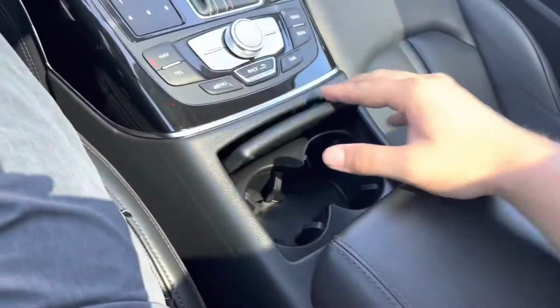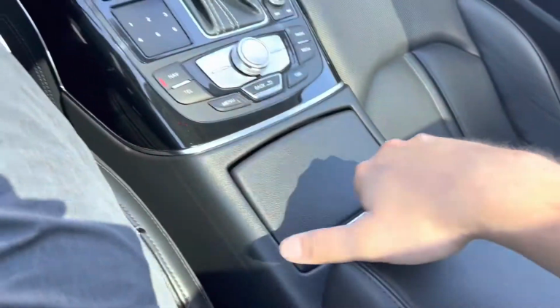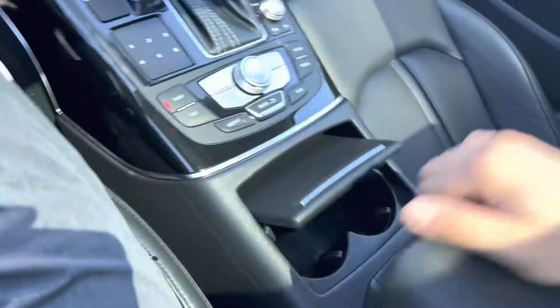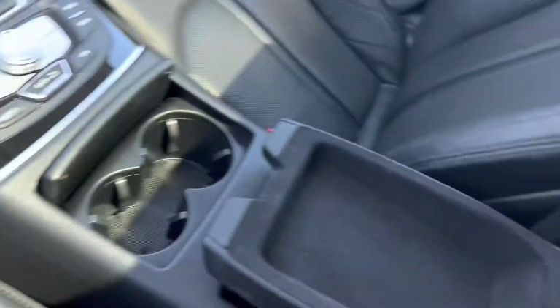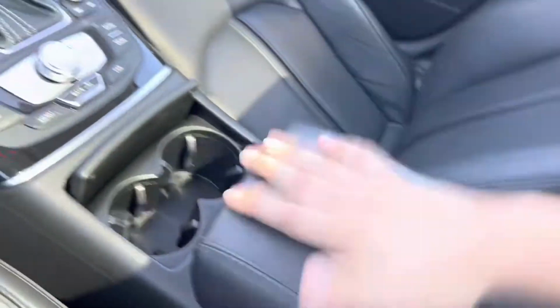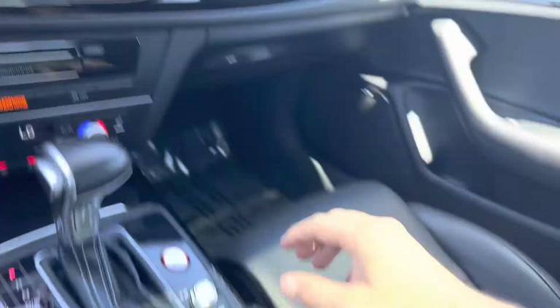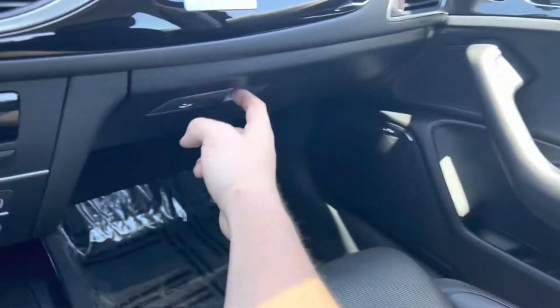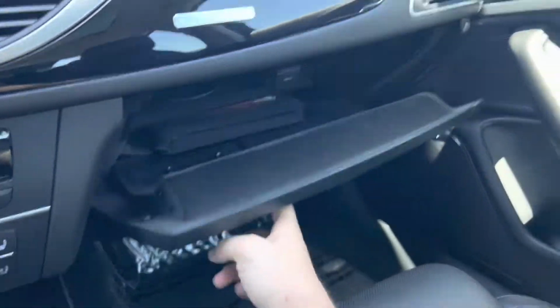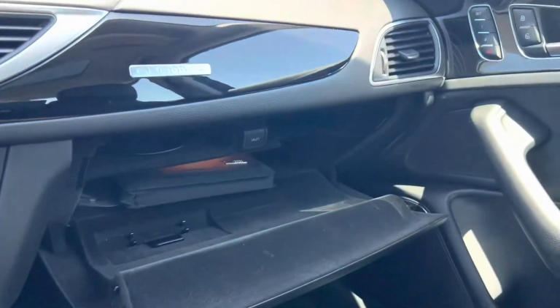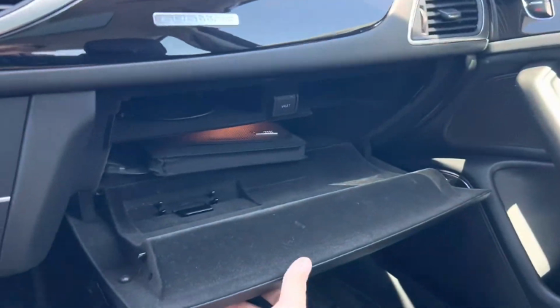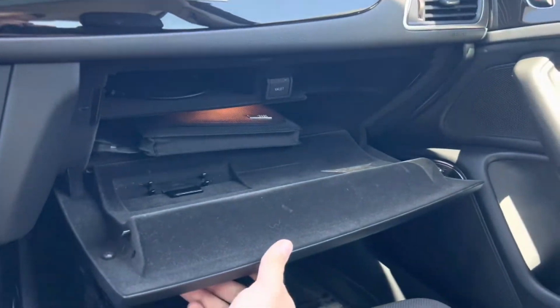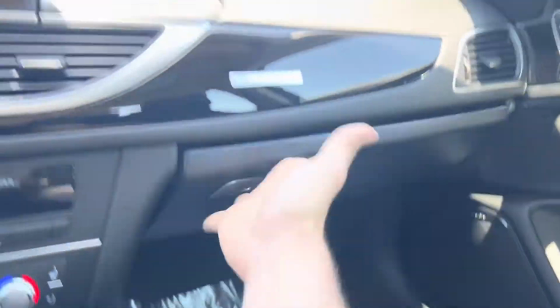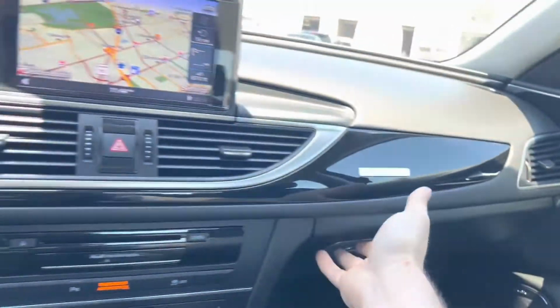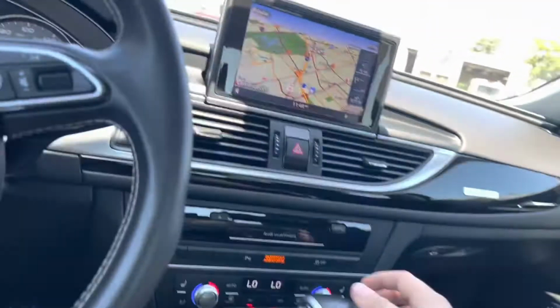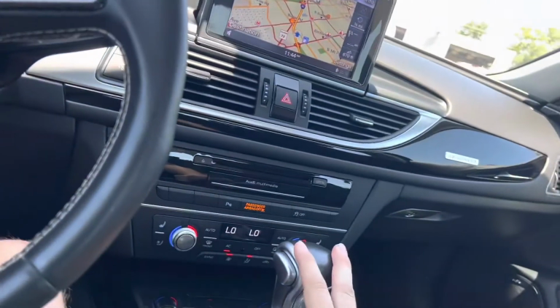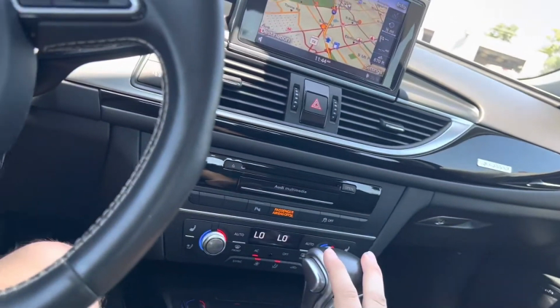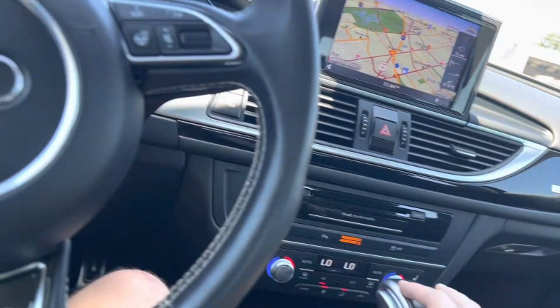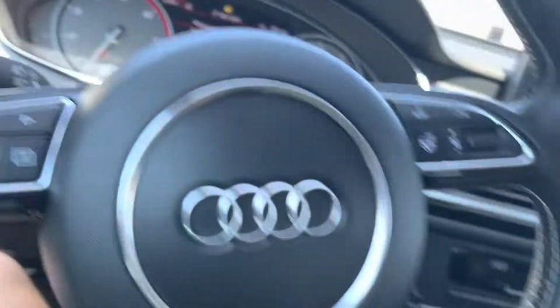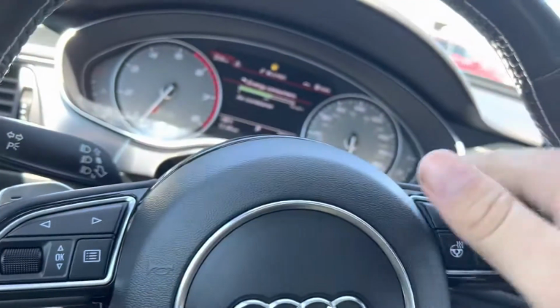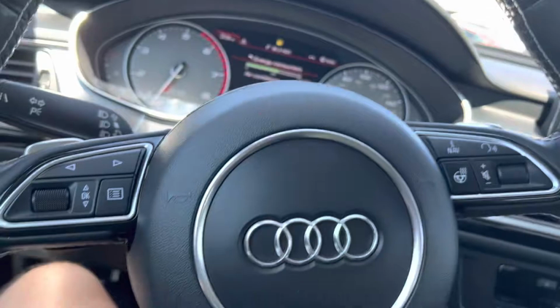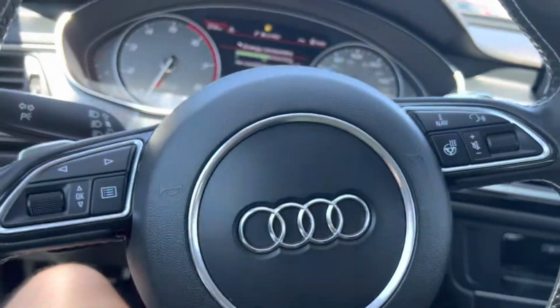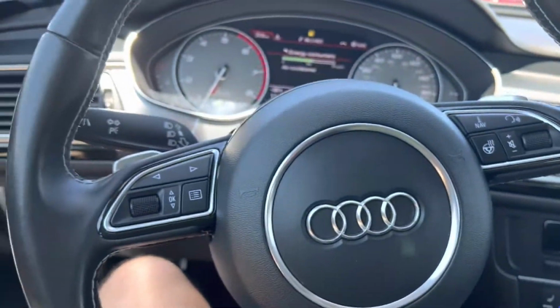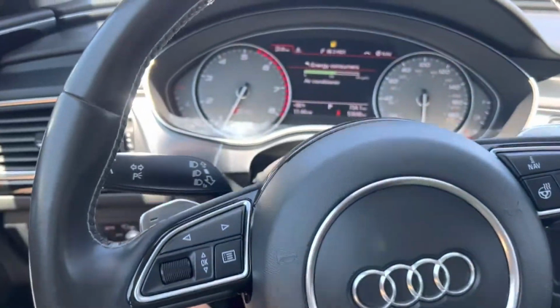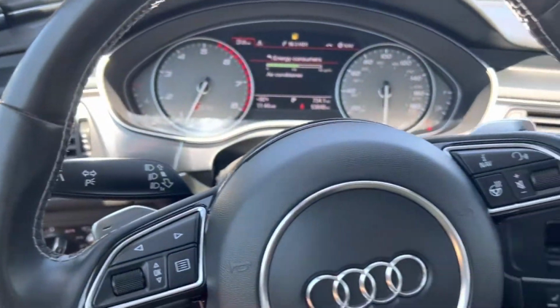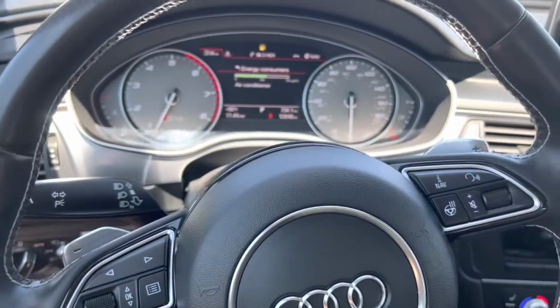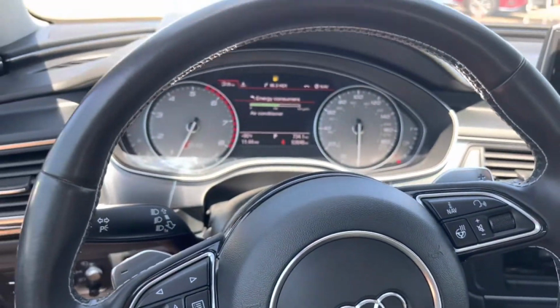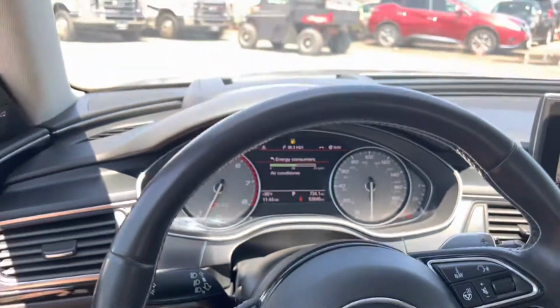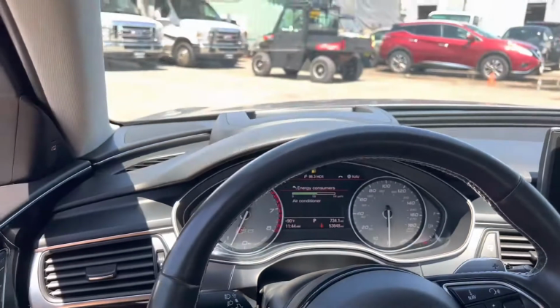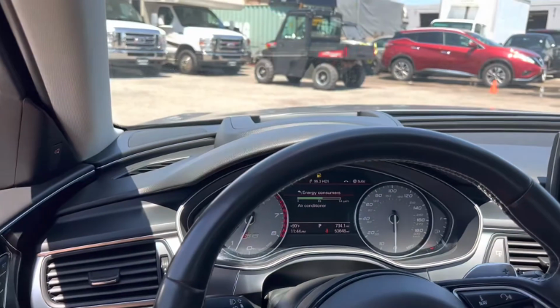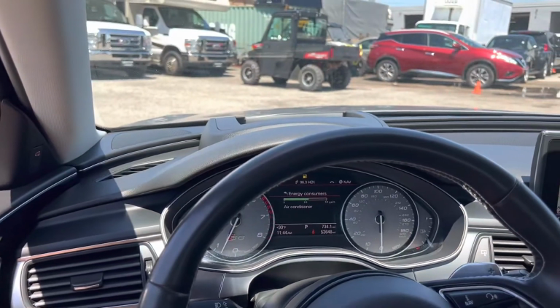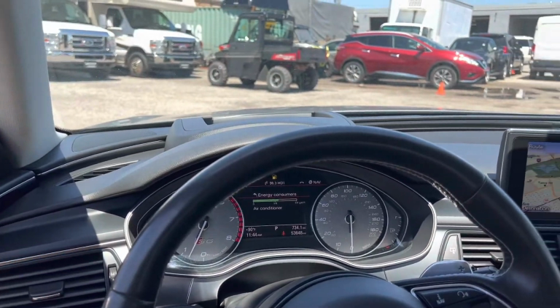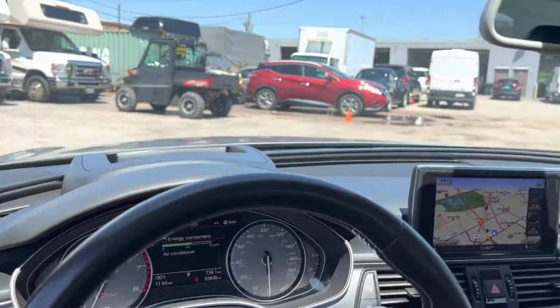Cup holders in the middle as well as a nice center console area. There's a glove box here — looks like it does have a manual included. Tap shift on the steering wheel as well as steering wheel controls. We're going to roll down the window now, rev her up, and see how she sounds.